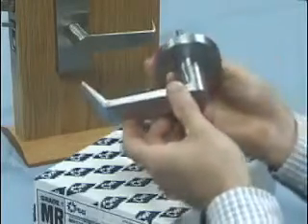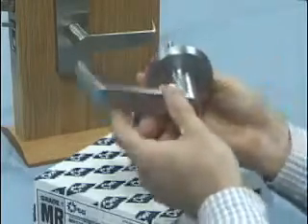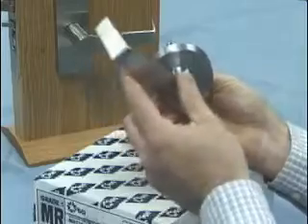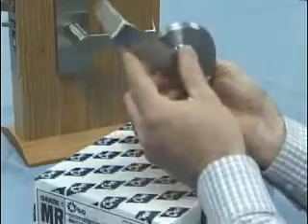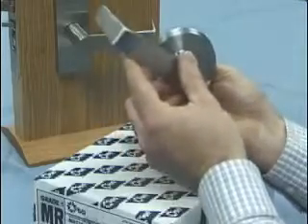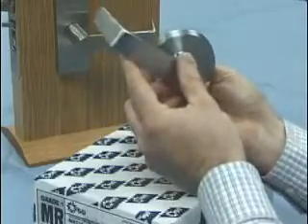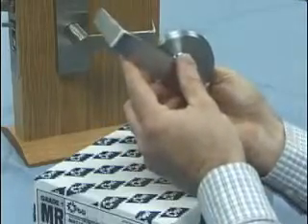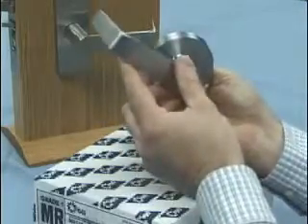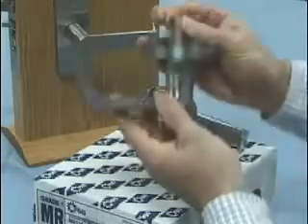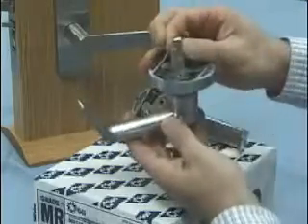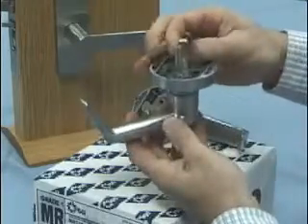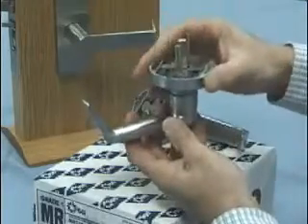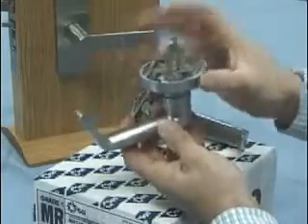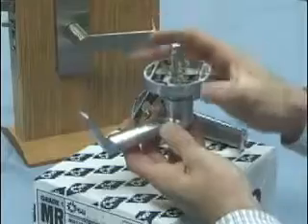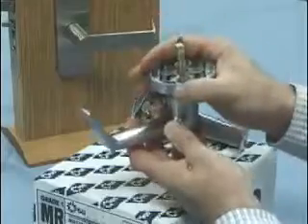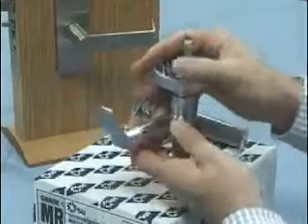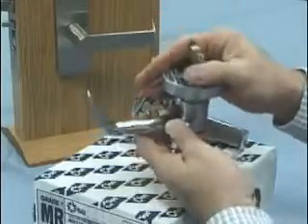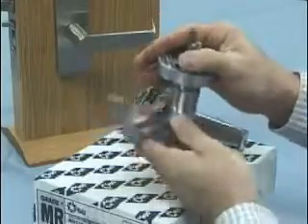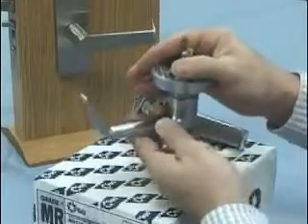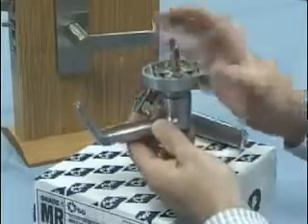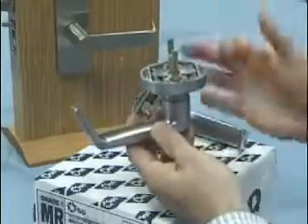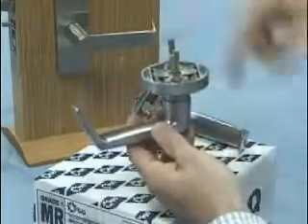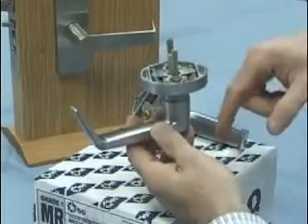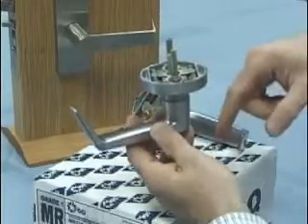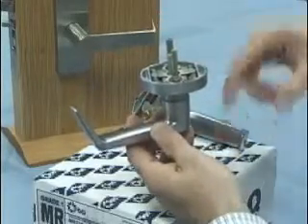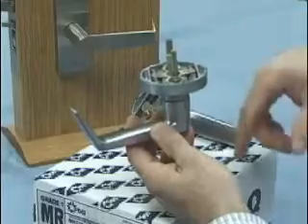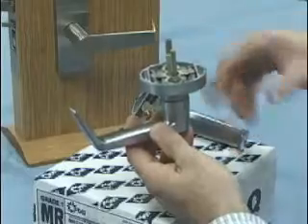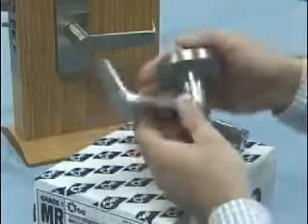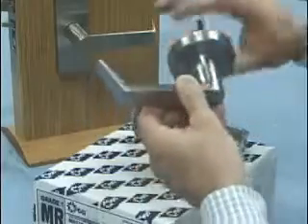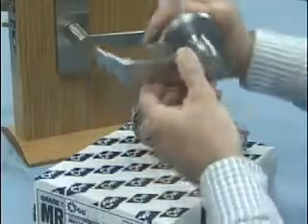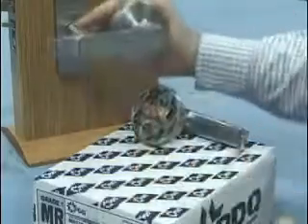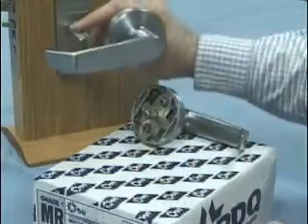Rotate the lever about 45 degrees above horizontal, and at that point you let go of the spindle and give it a little wiggle. The spindle will retract into the lever, and now we're set up for a left-hand door.